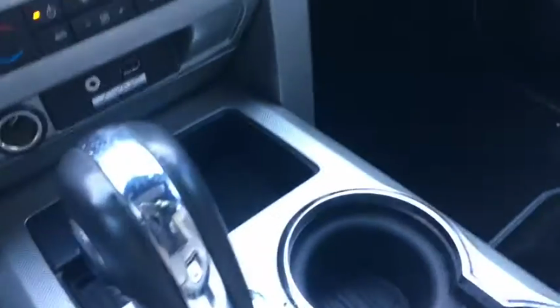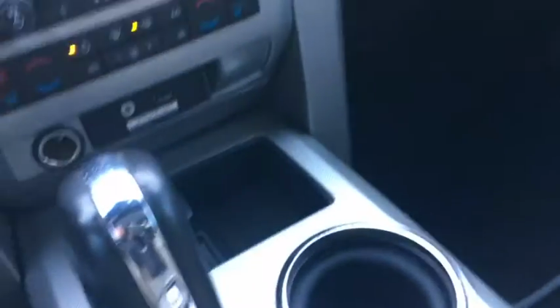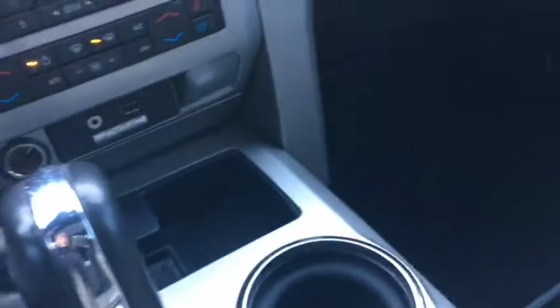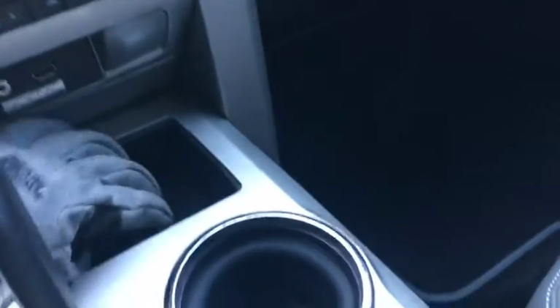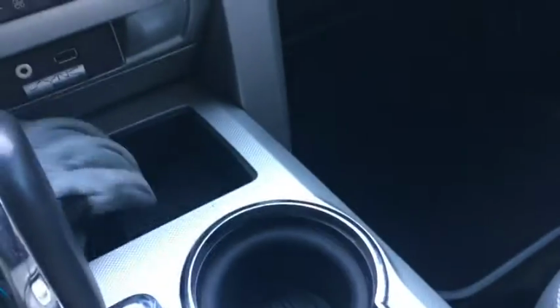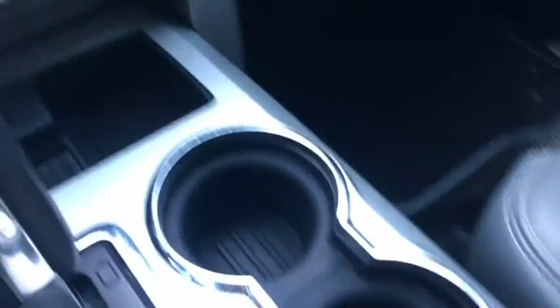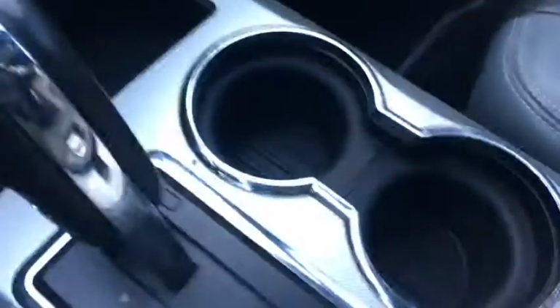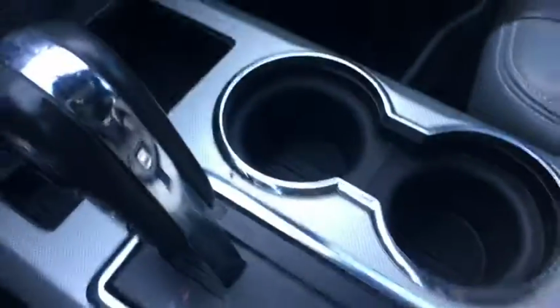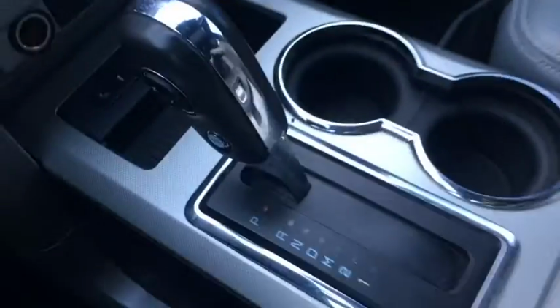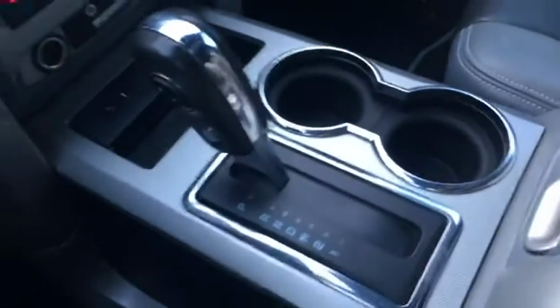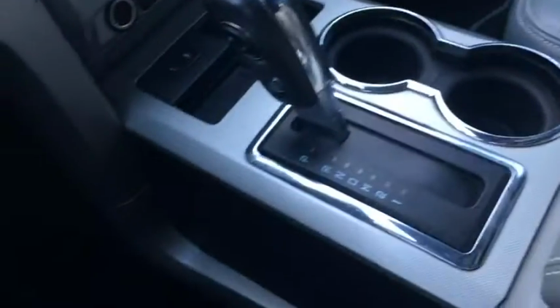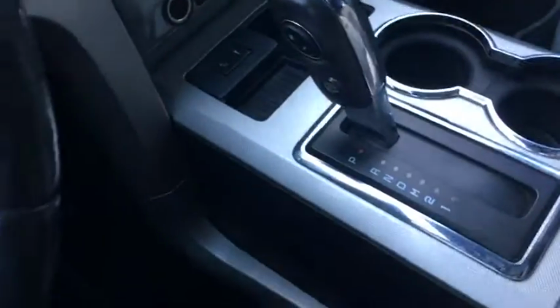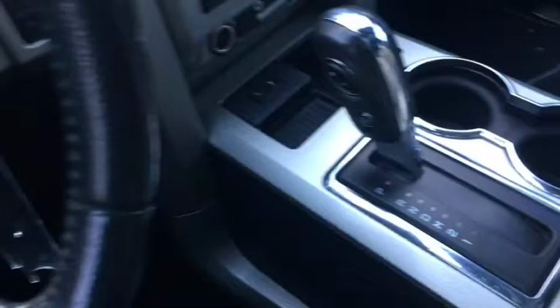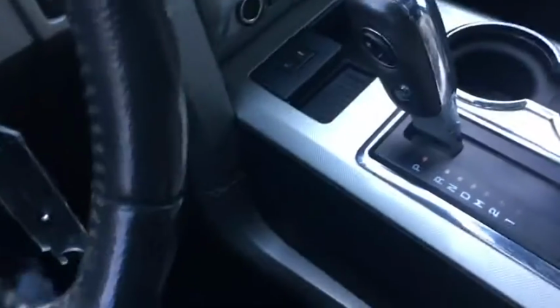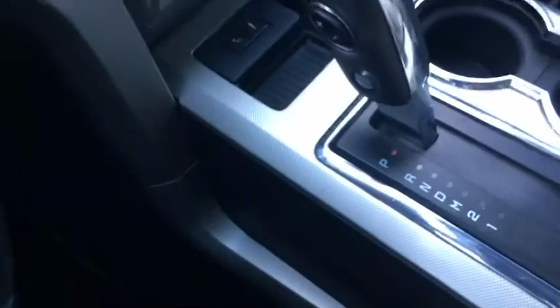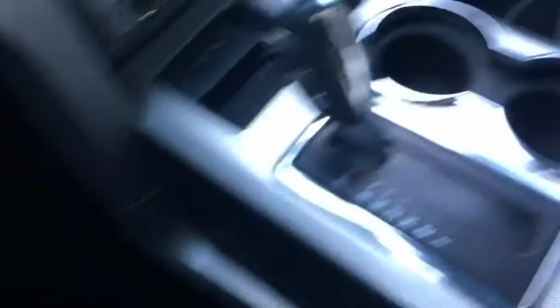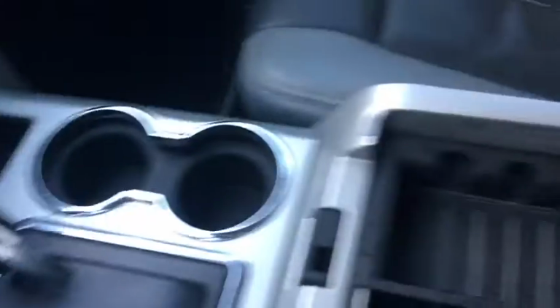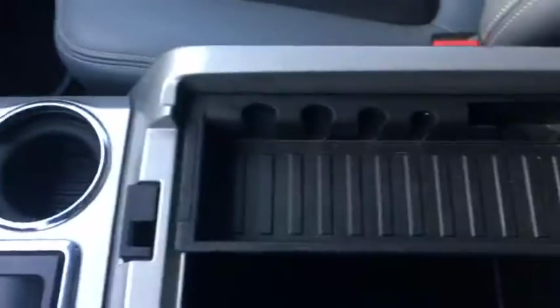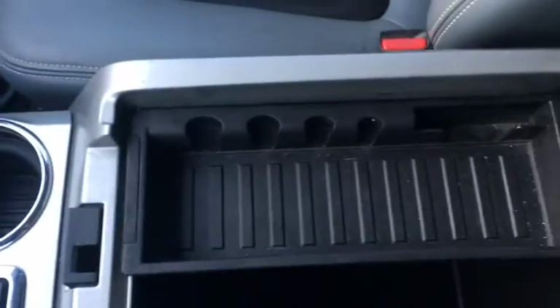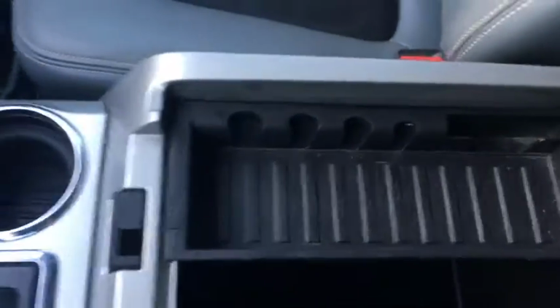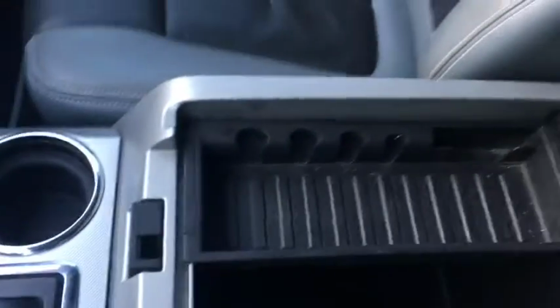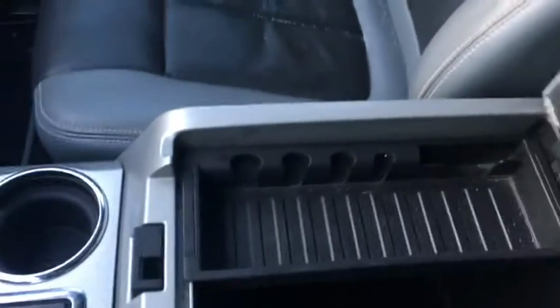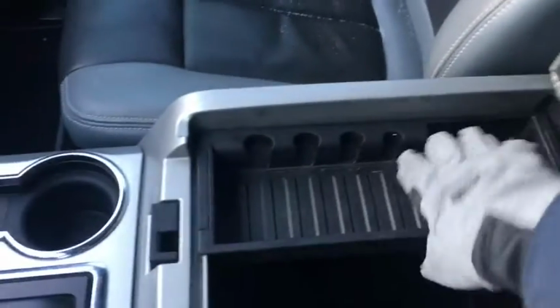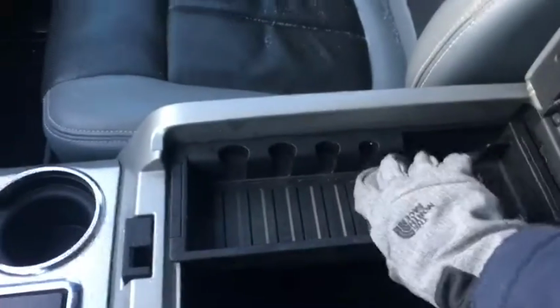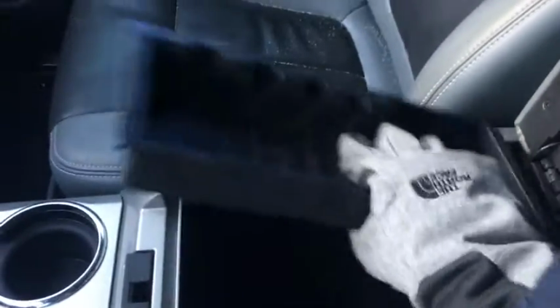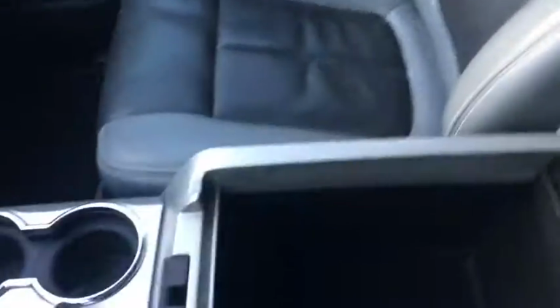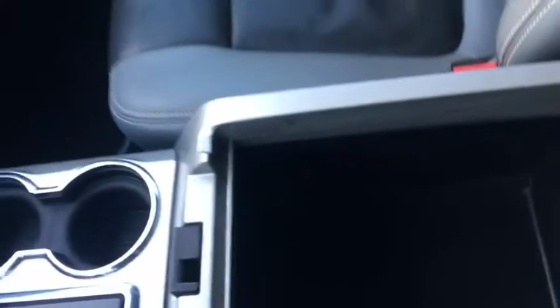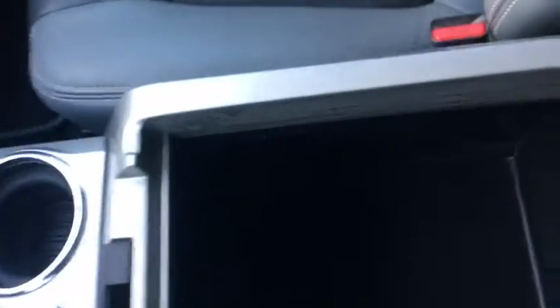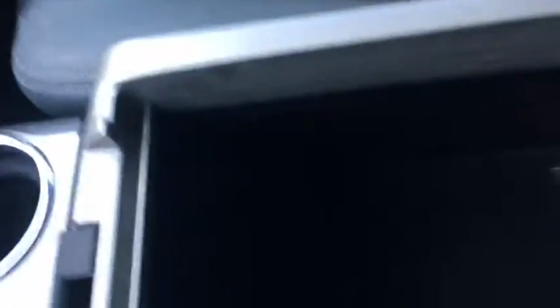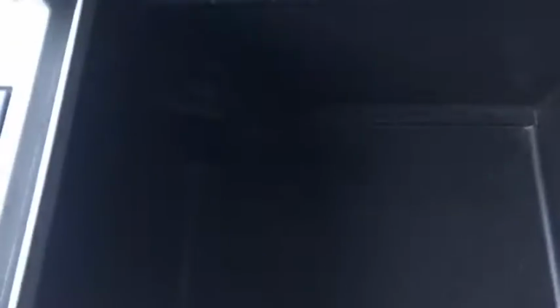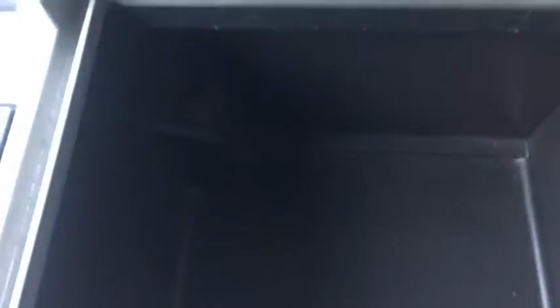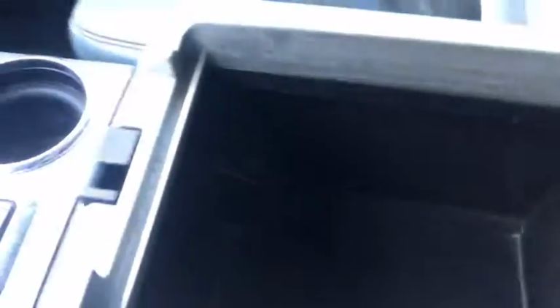As for storage we have these nice shallow bins right here. Dual cup holders and gear stick right there, as well as a nice large bin which features tons of storage options and another 12 volt outlet inside. Connectivity features include a 12 volt auxiliary port and a USB.